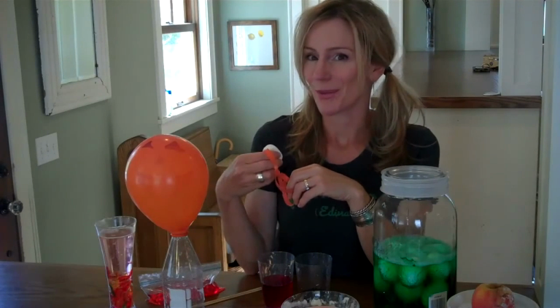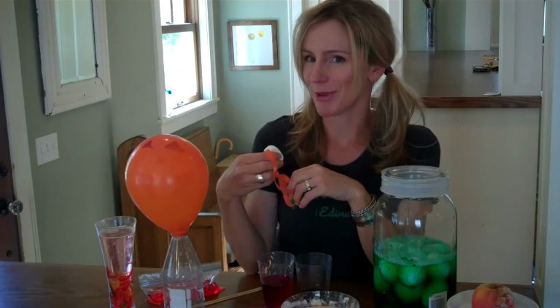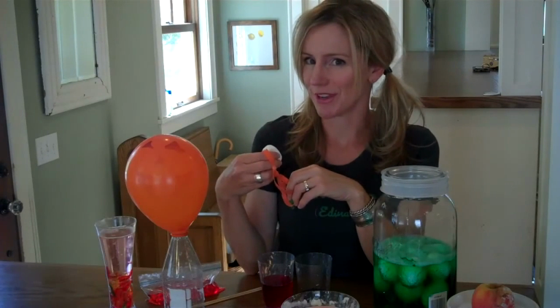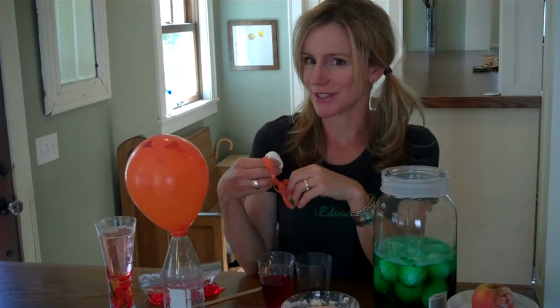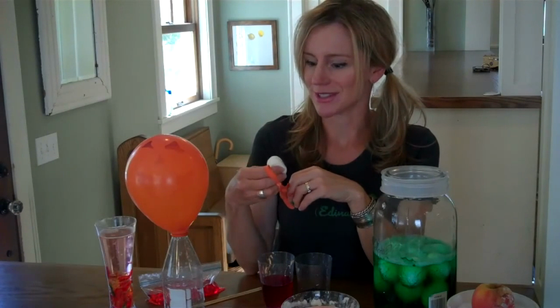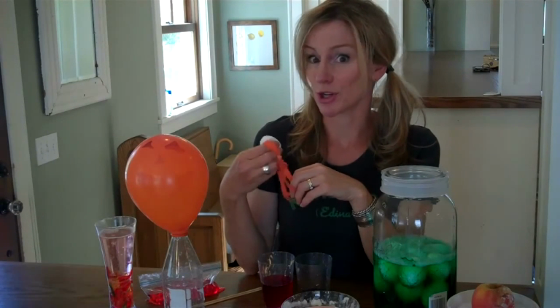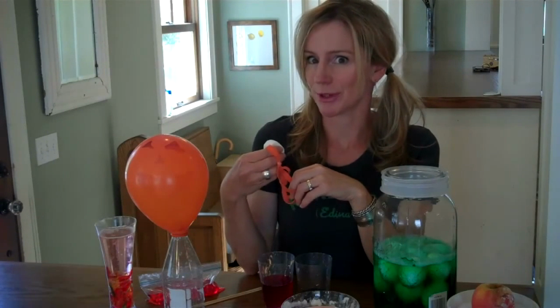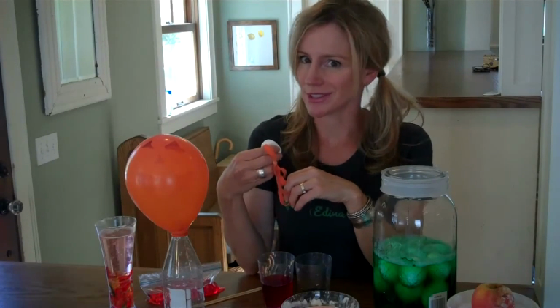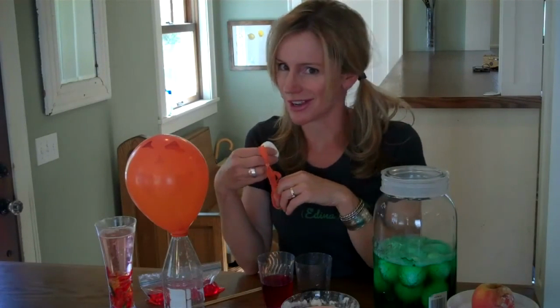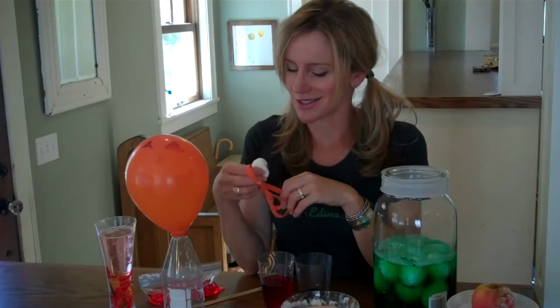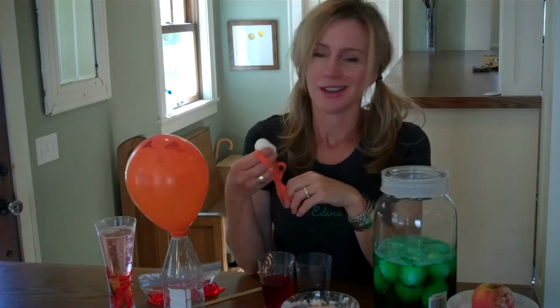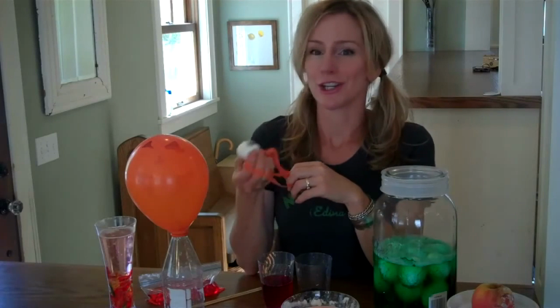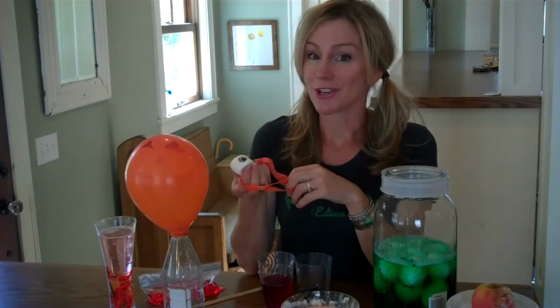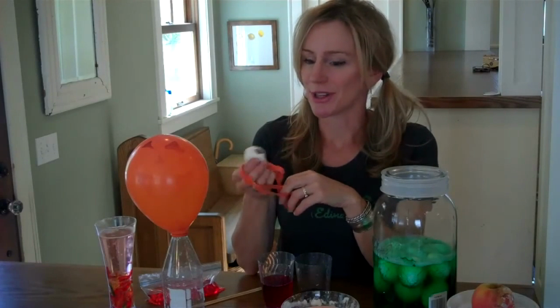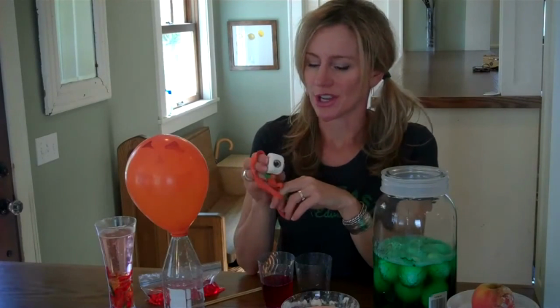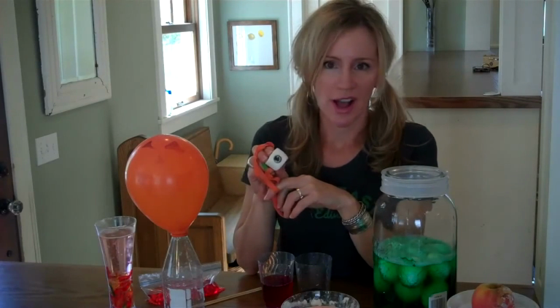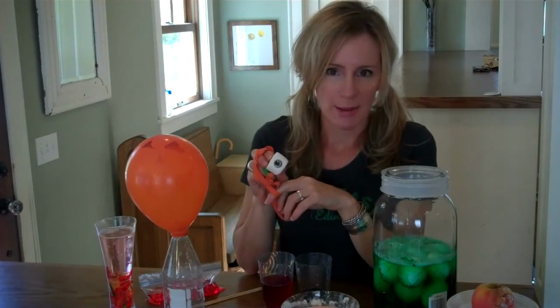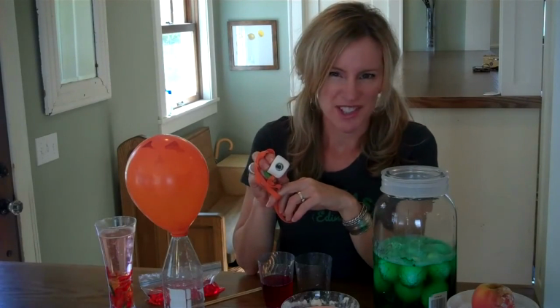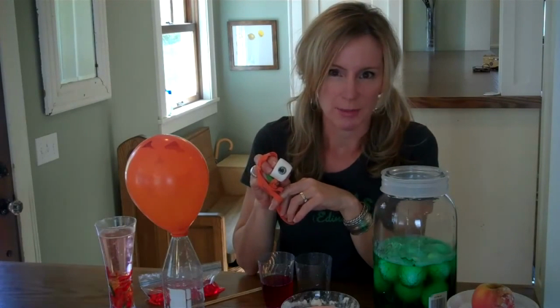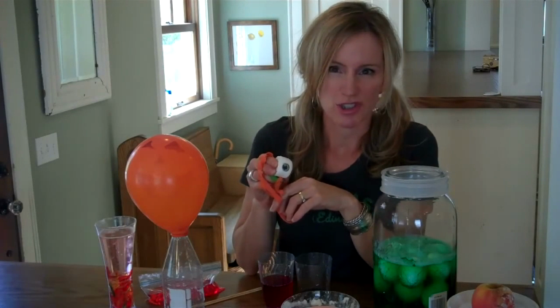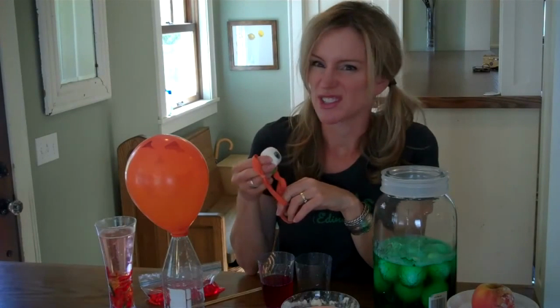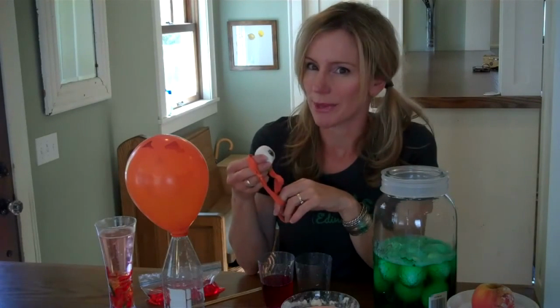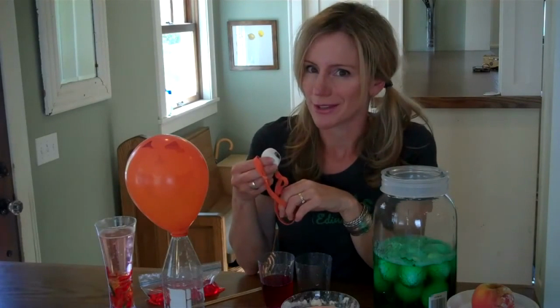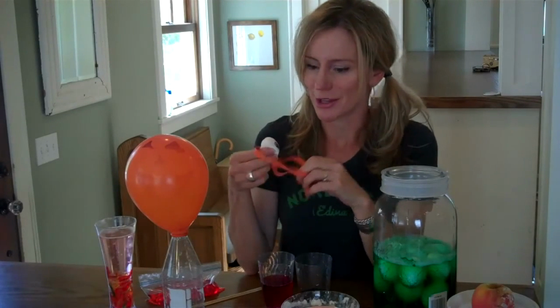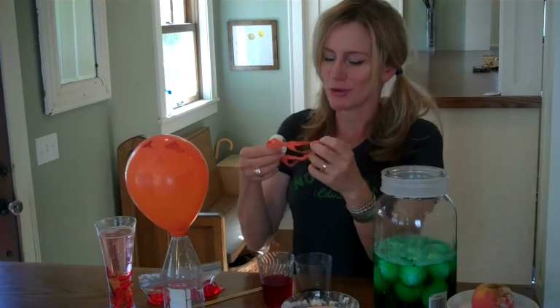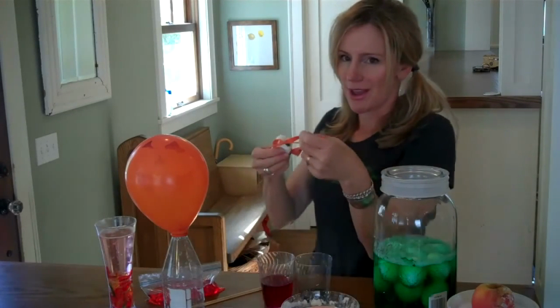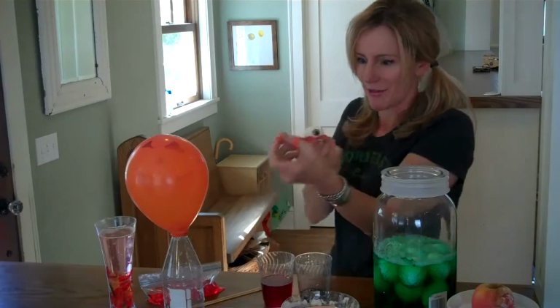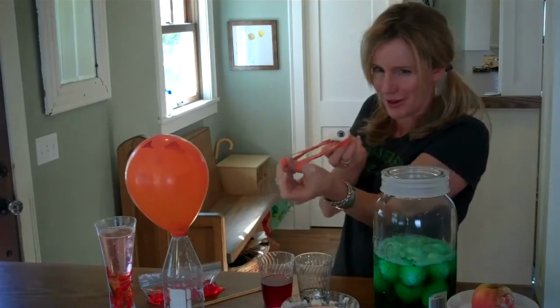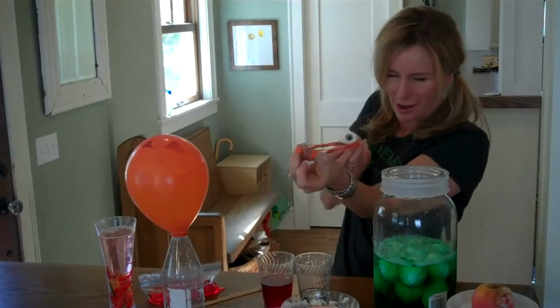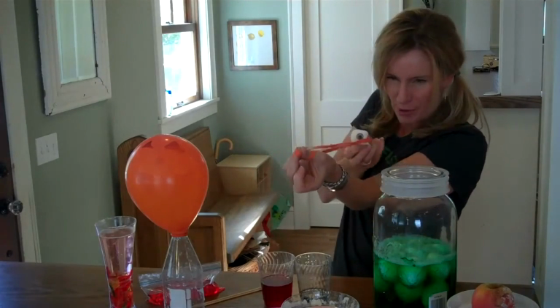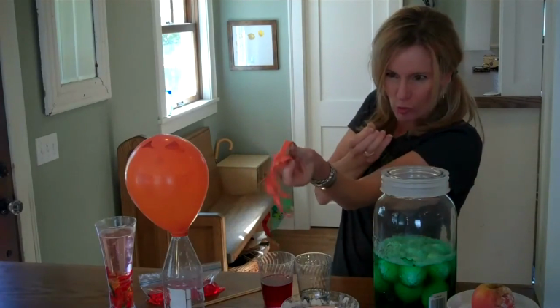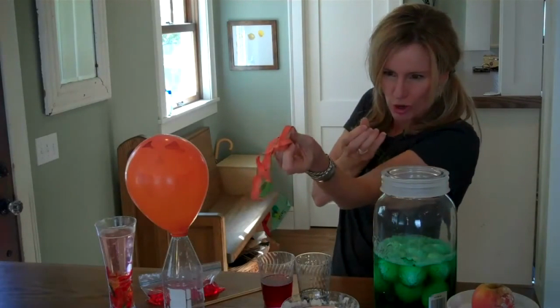One of my favorites is marshmallow slingshots. Take your marshmallows and draw eyeballs on them, or draw zombie heads, and you can have an eyeball war.